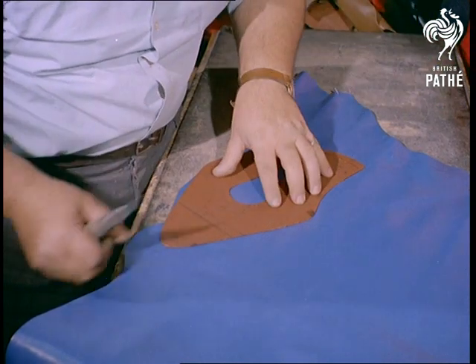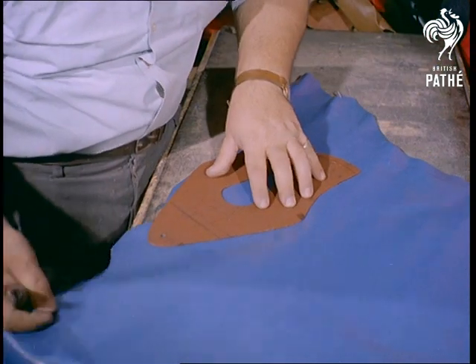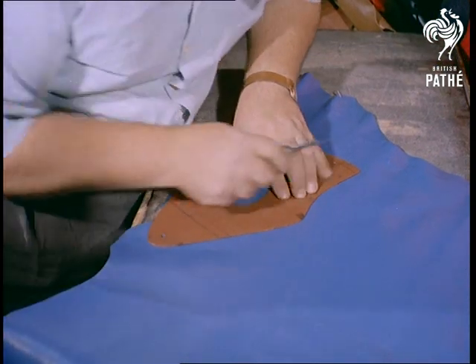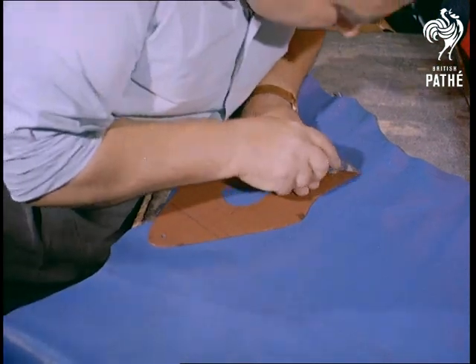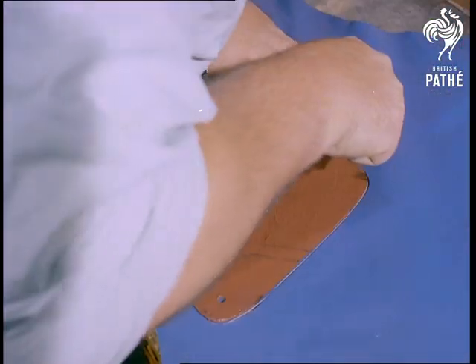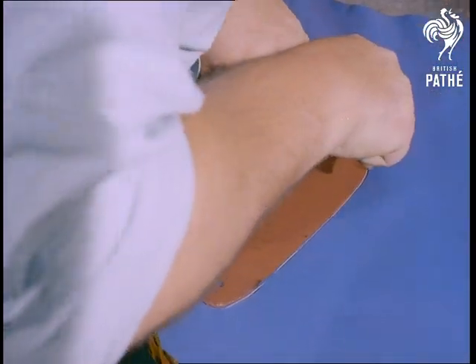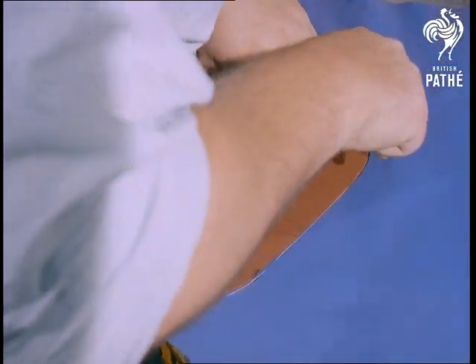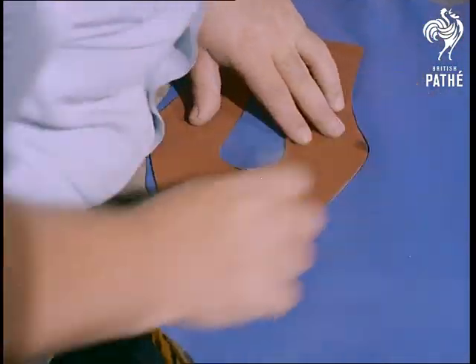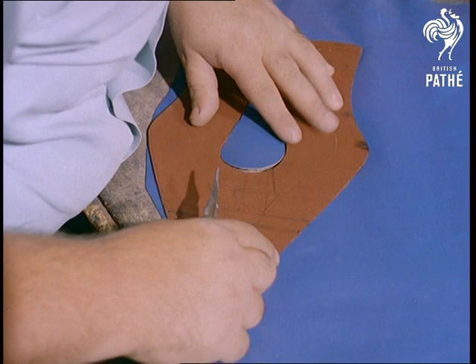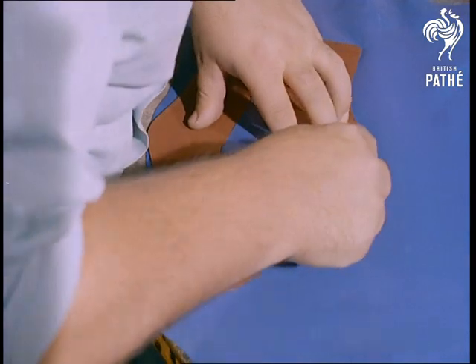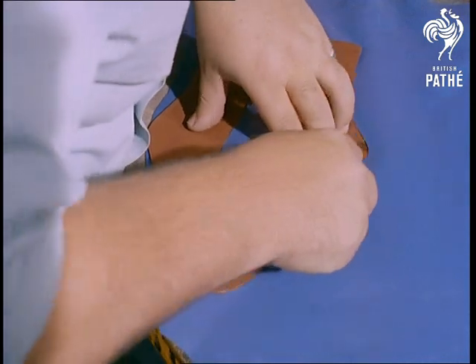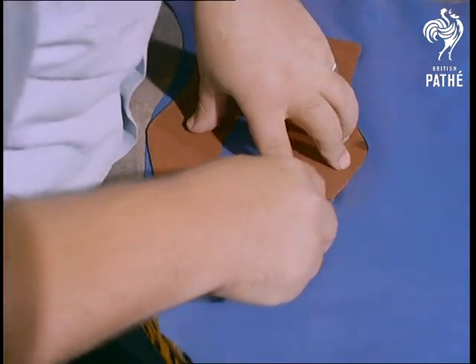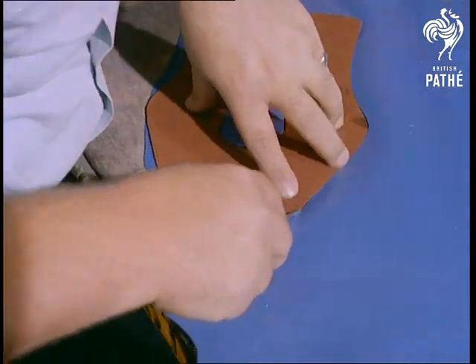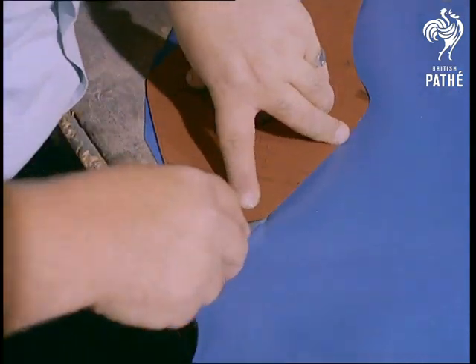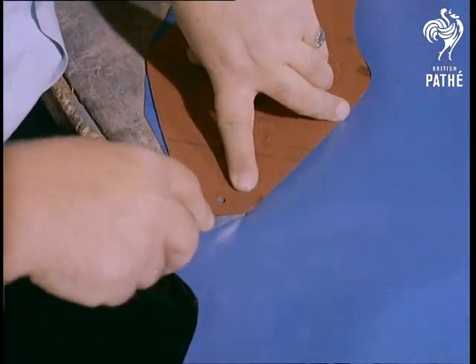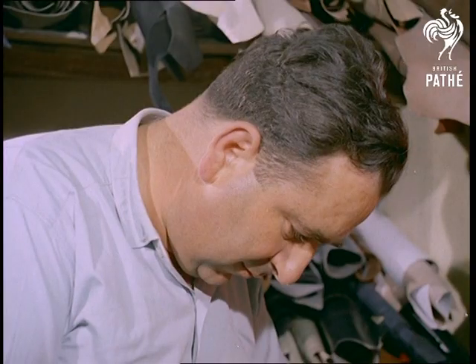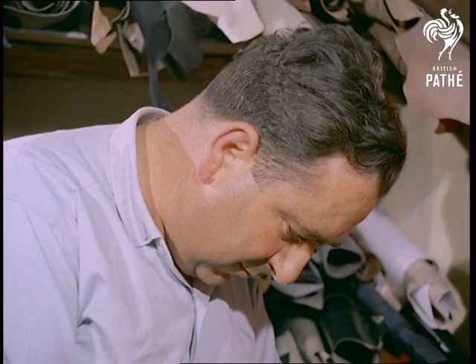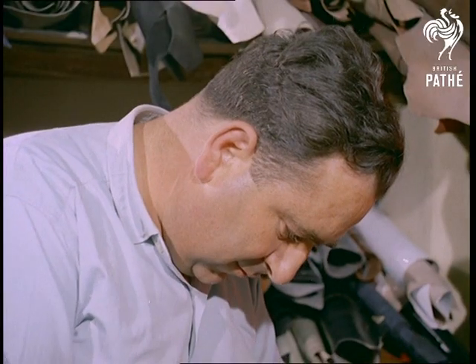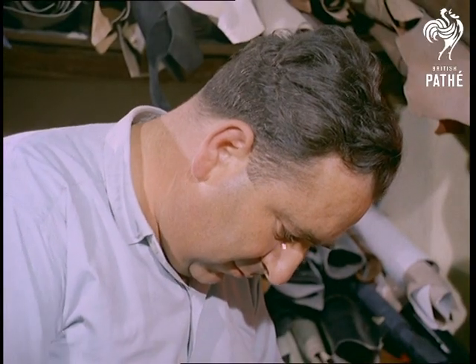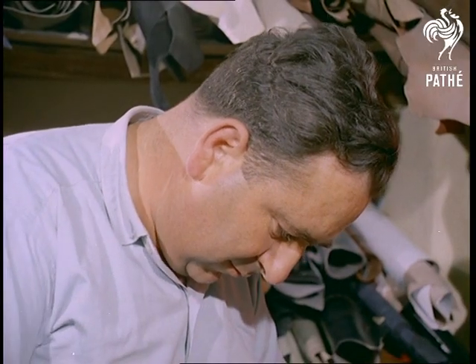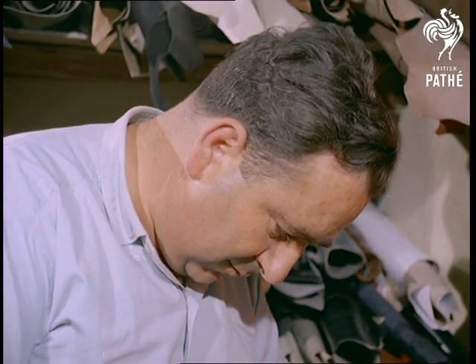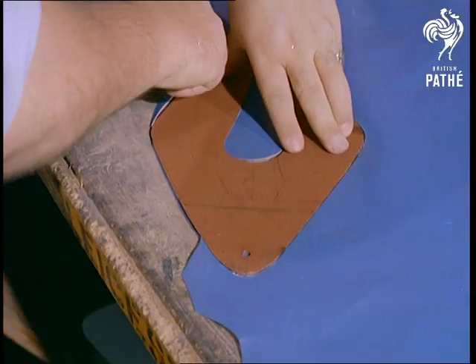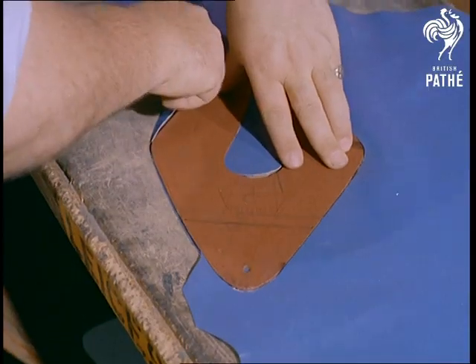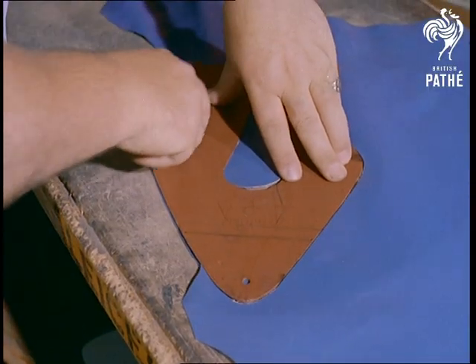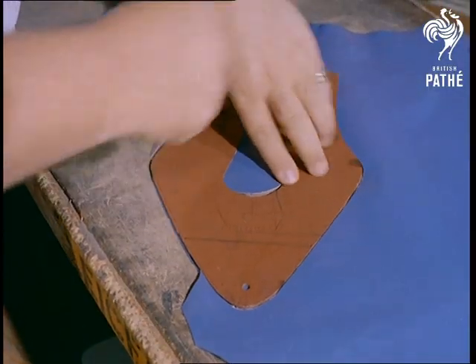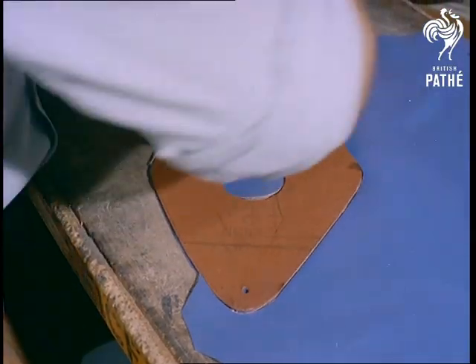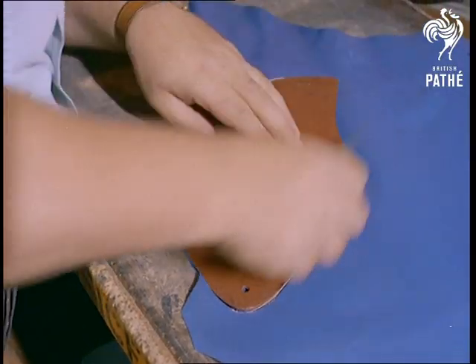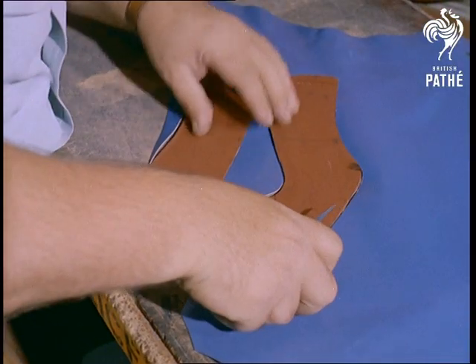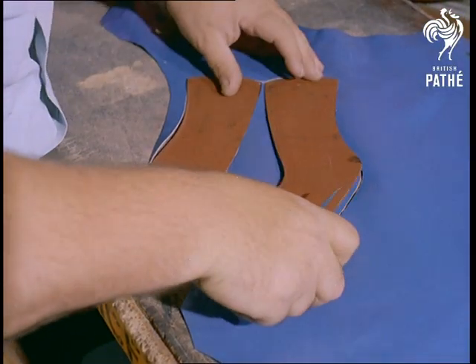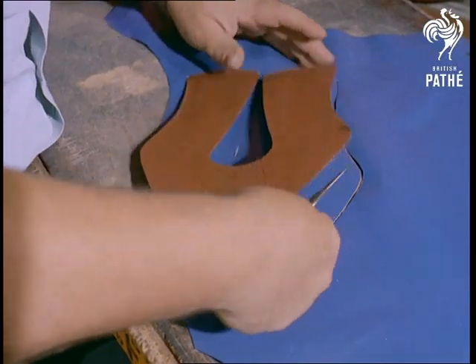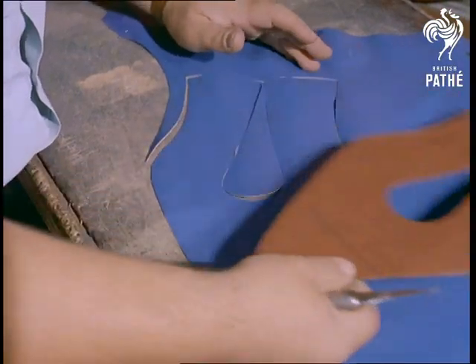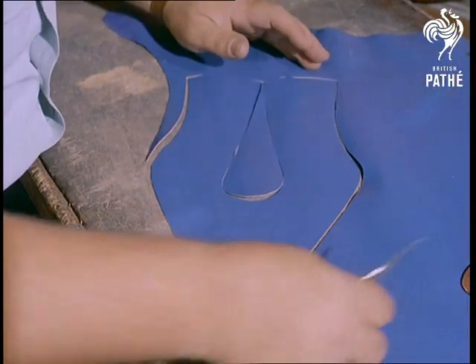The fashion-conscious teenagers of today know what they want and don't mind paying for it, so all the work is handmade and, in most cases, to individual specifications. This design cutting stage, by the way, is what the experts call clicking.